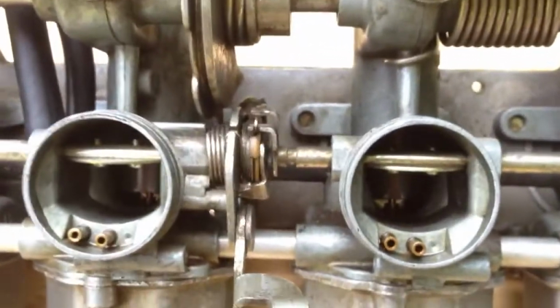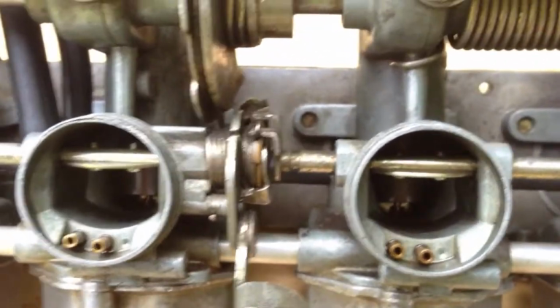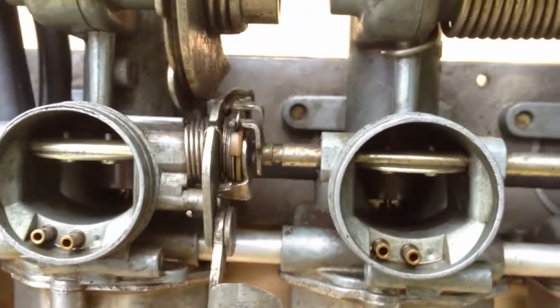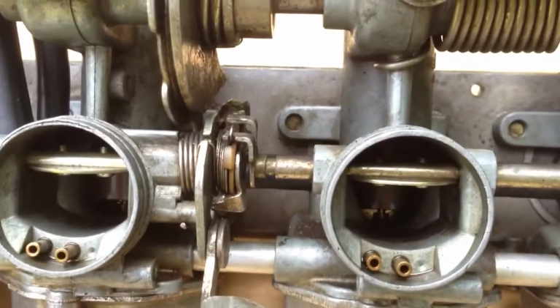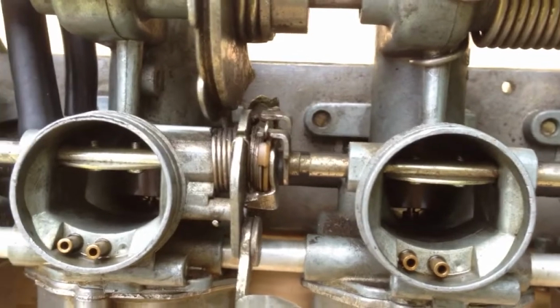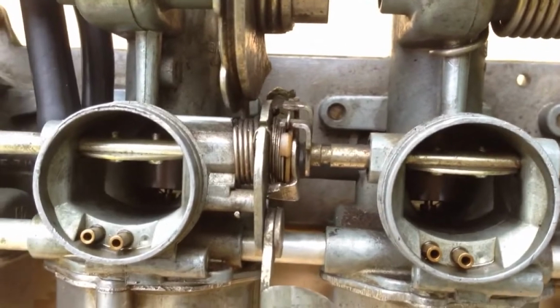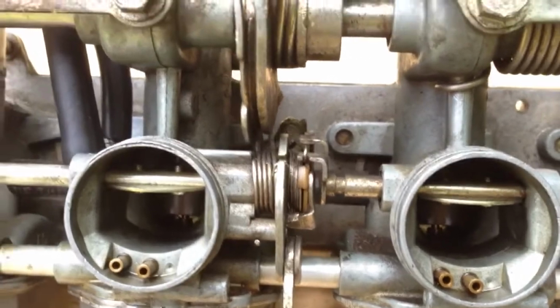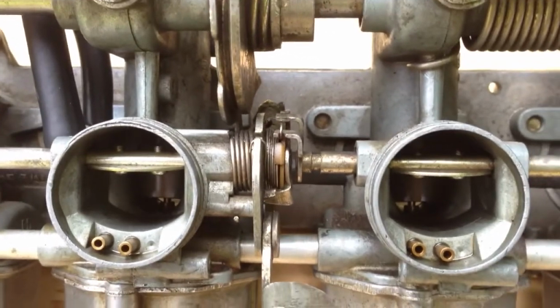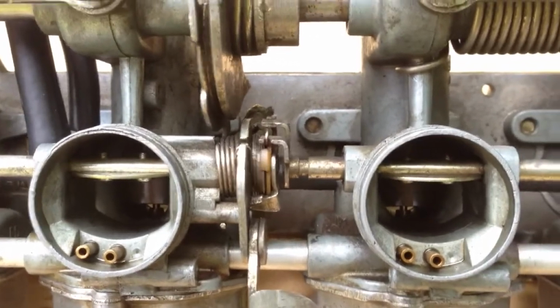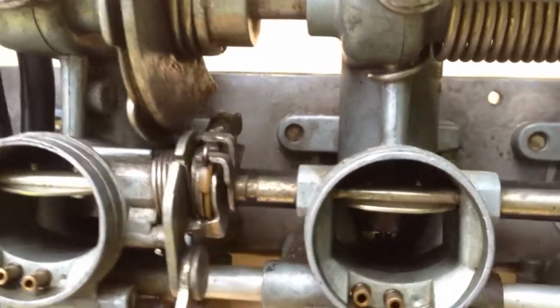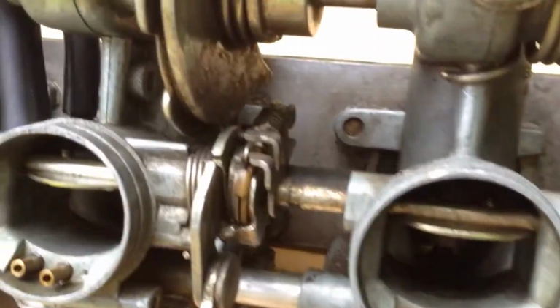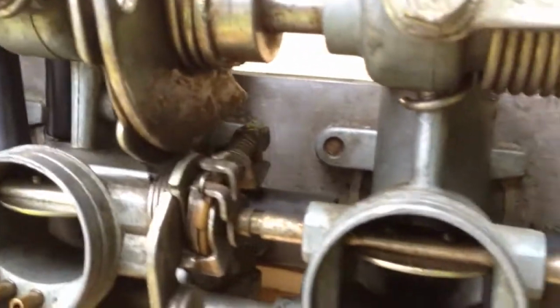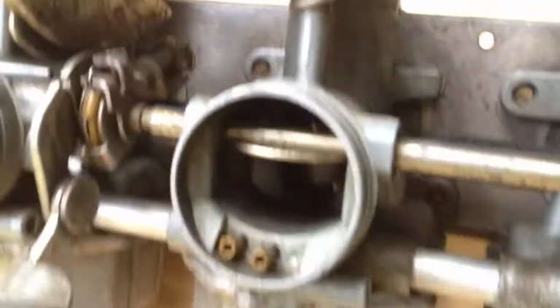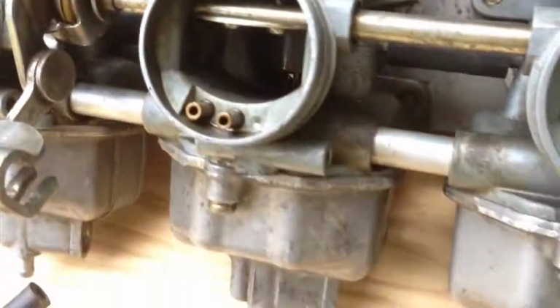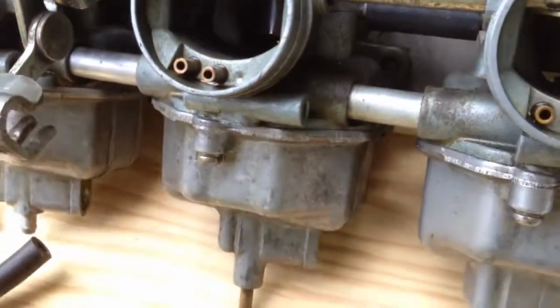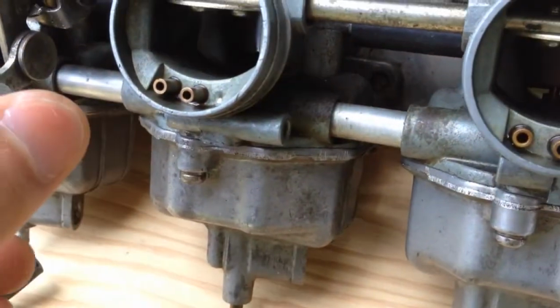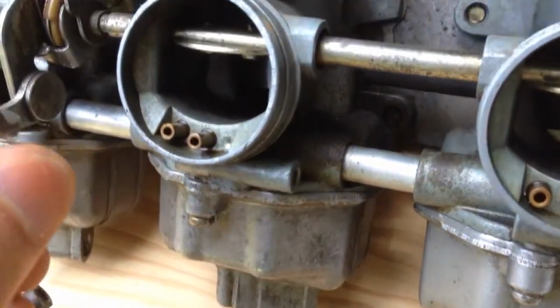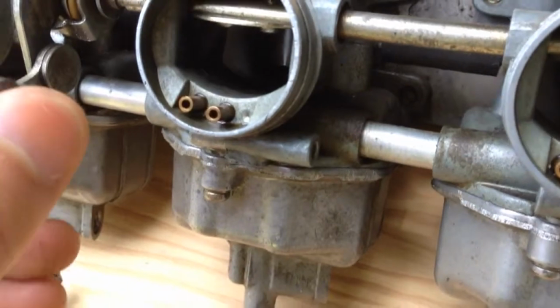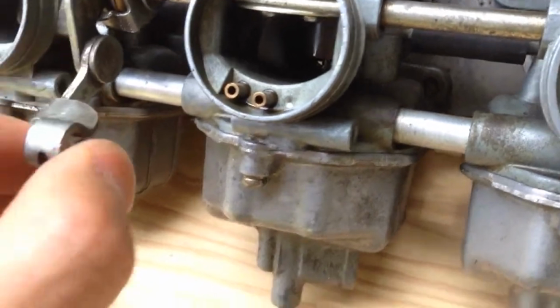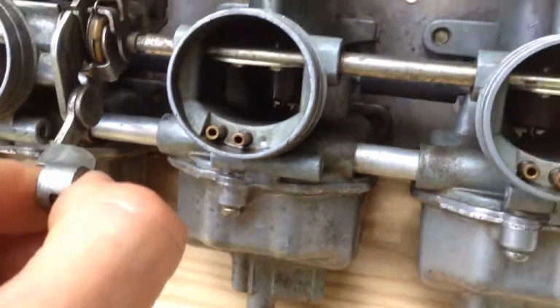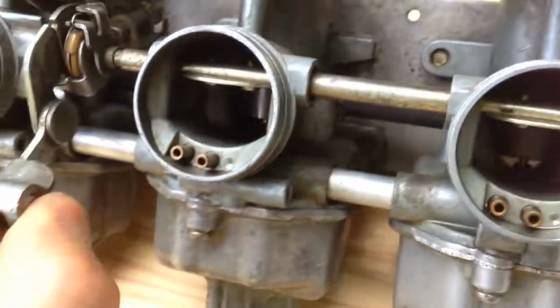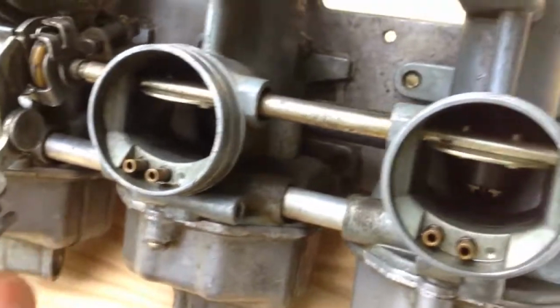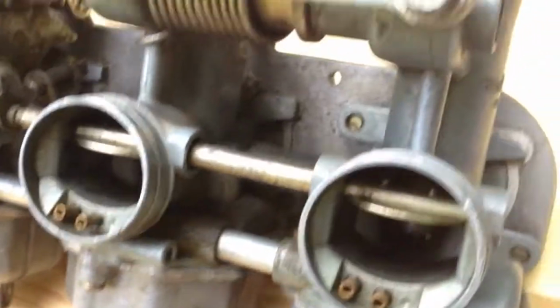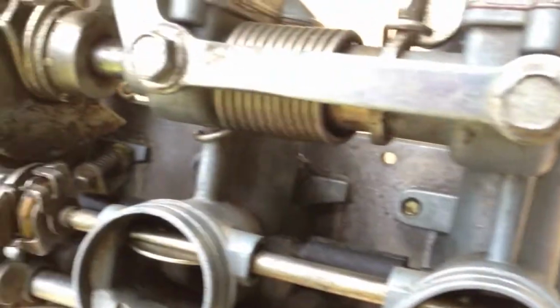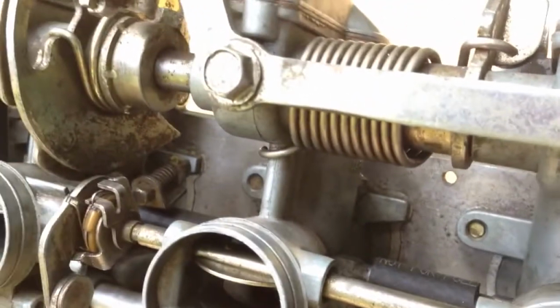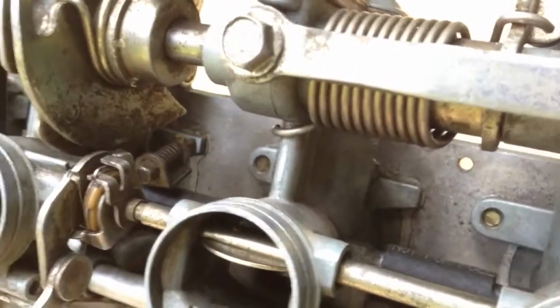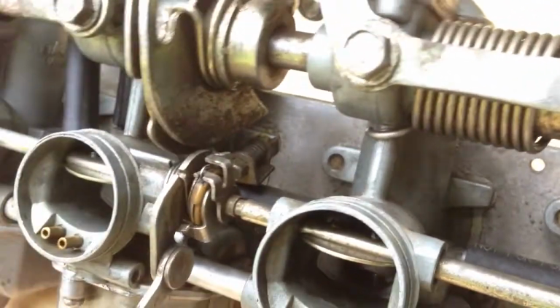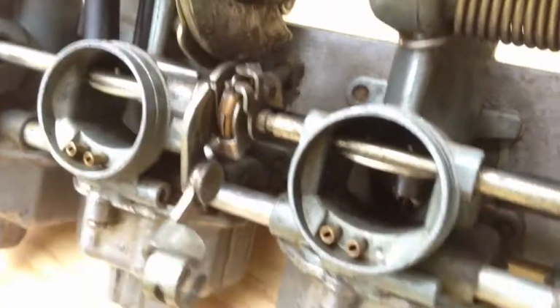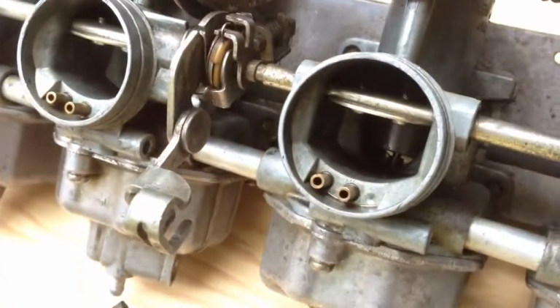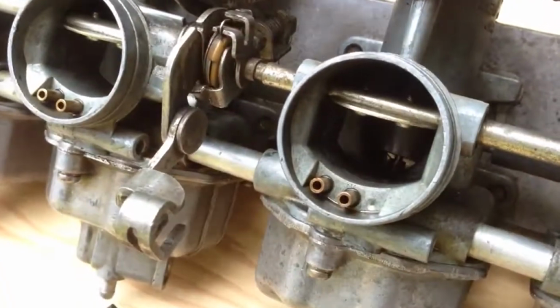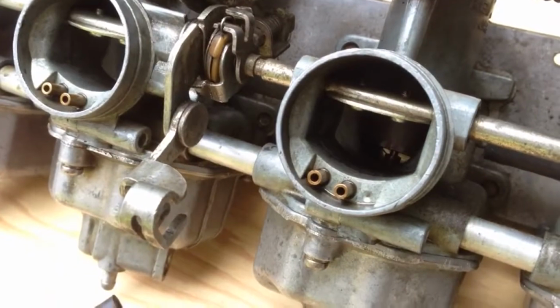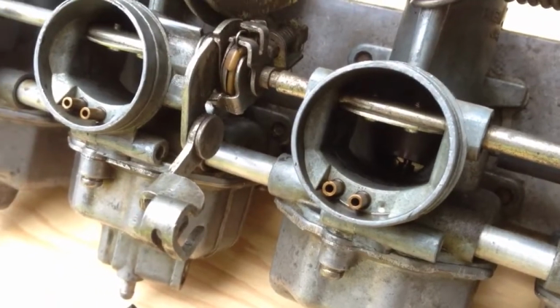I'll look at the whole fast idle thing — I need to read about that and see what's going on, because it seems to be having an issue that a couple people mentioned. That's it, thanks.